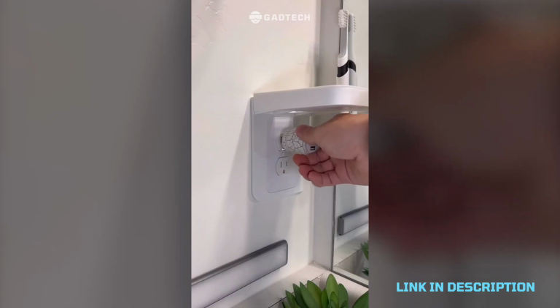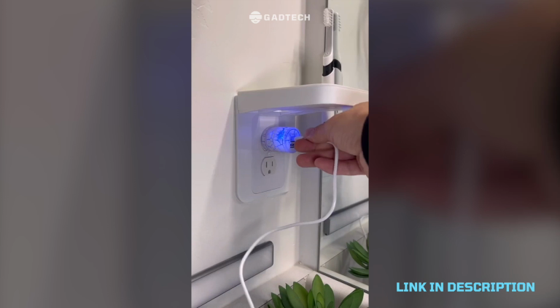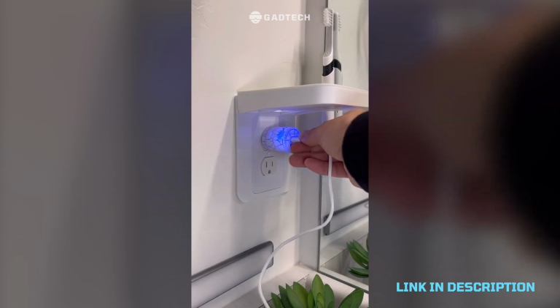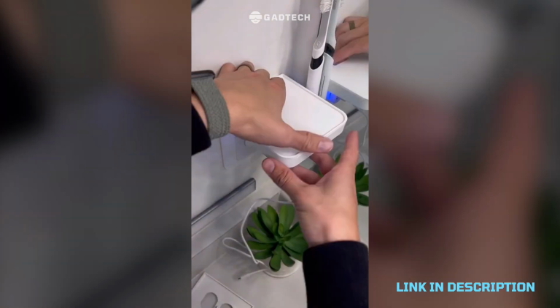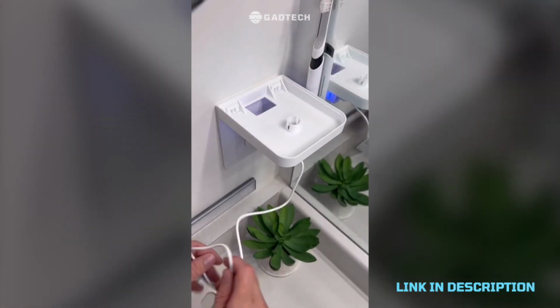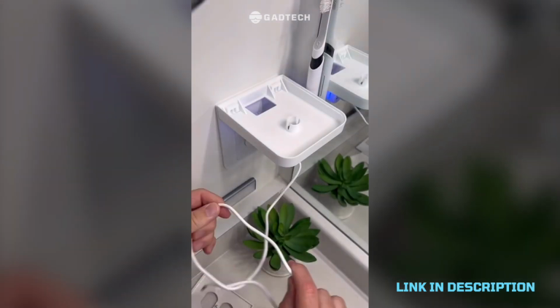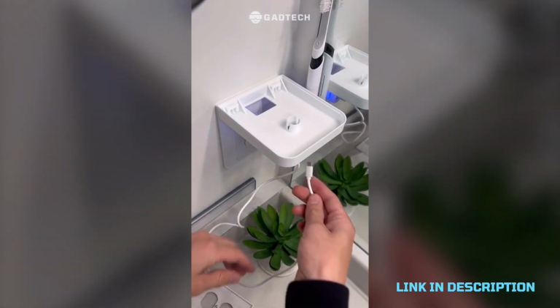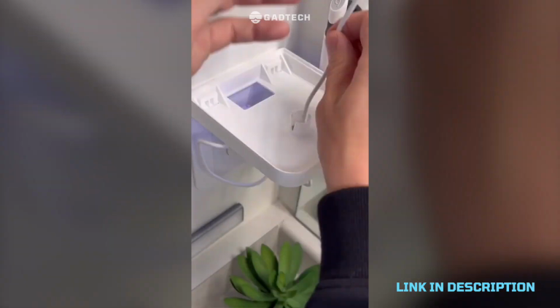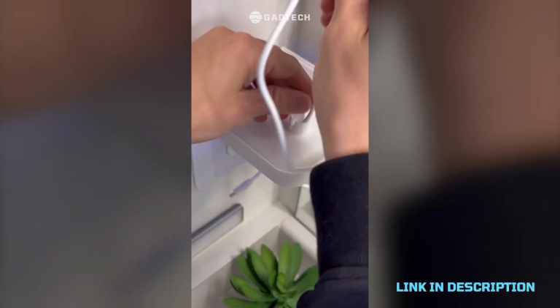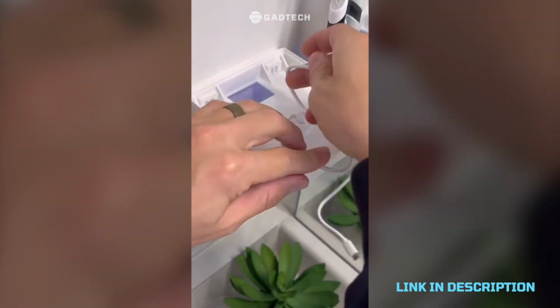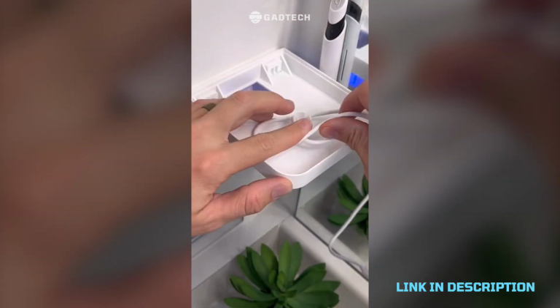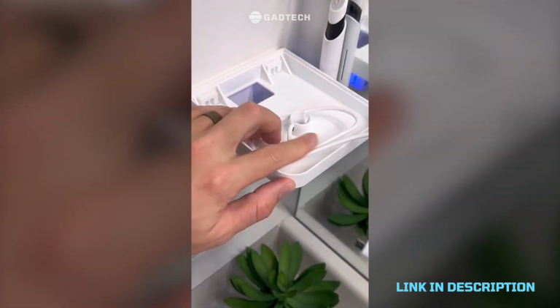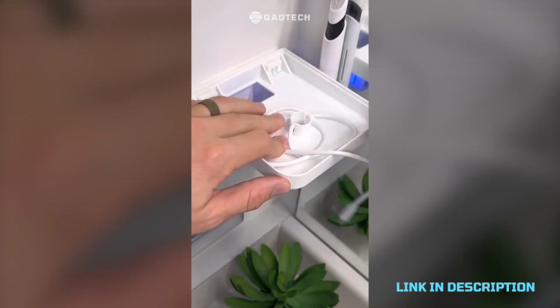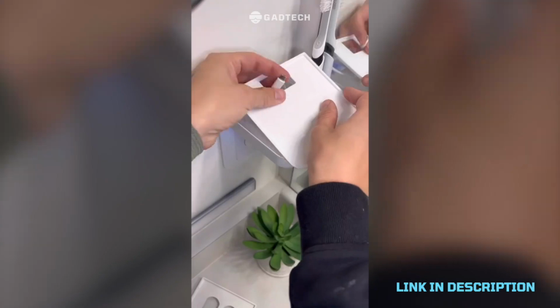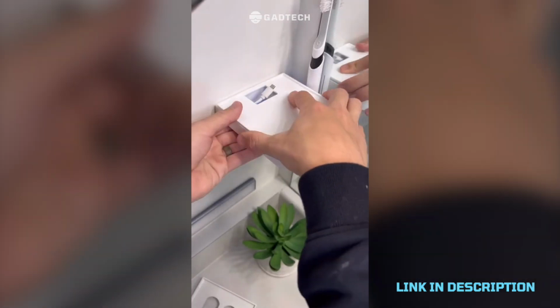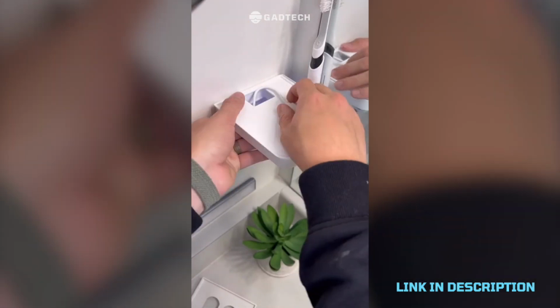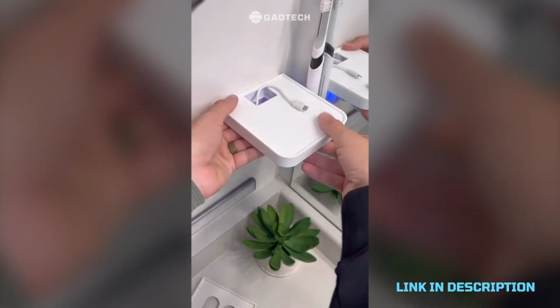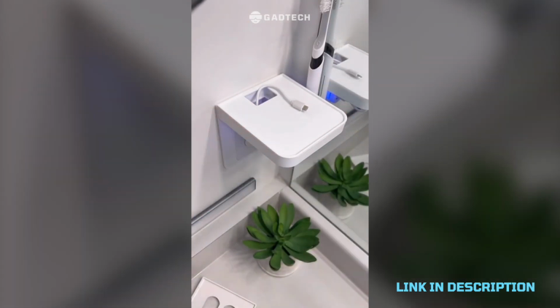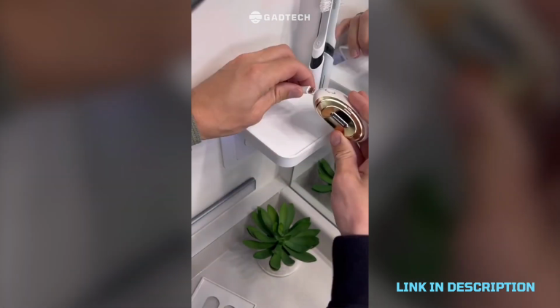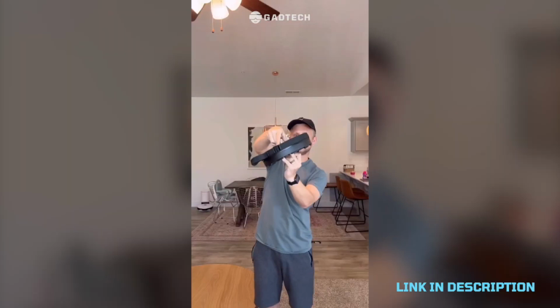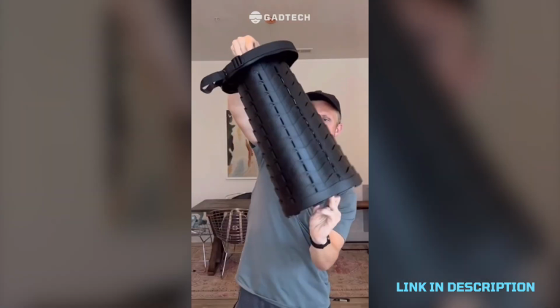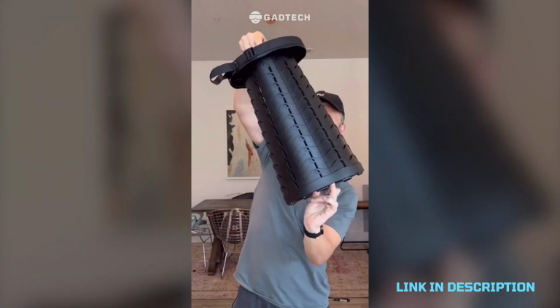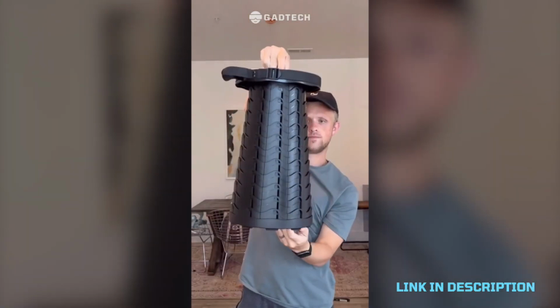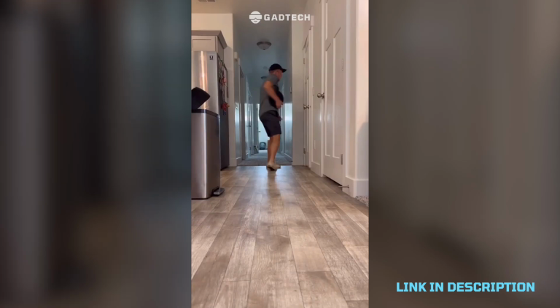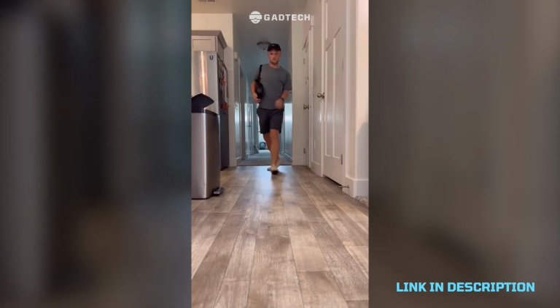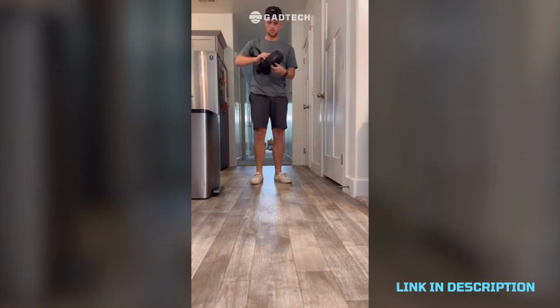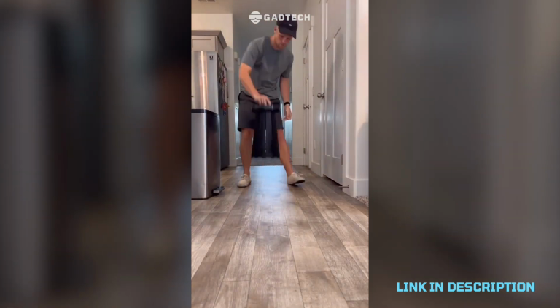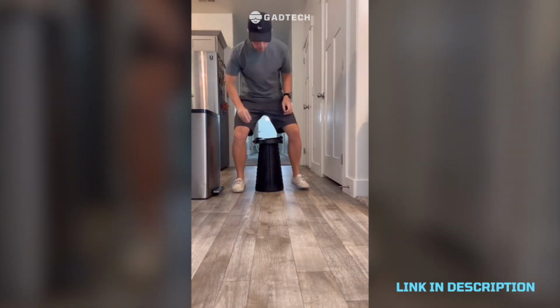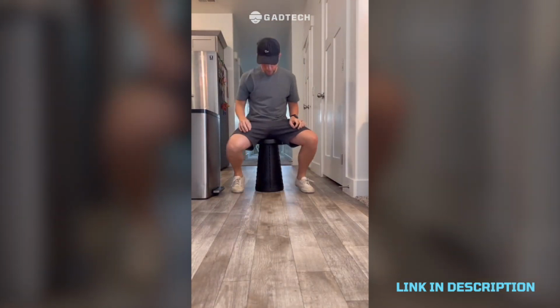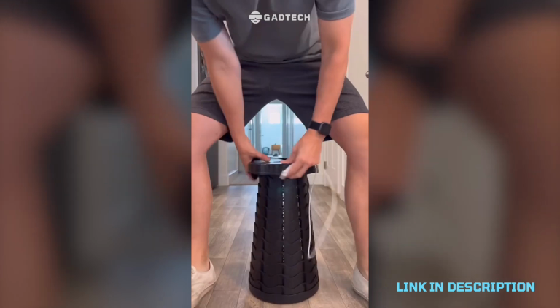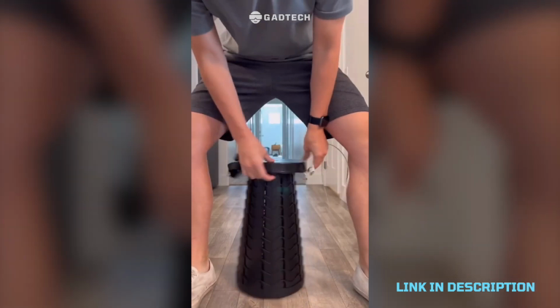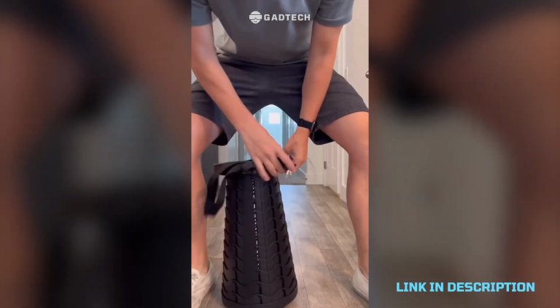The outlet shelf is easy to install and now you won't have to have things just hanging around. There's a little compartment to hide your cords. Also a telescoping stool that you can take anywhere with you — it even has a portable power bank to charge your phone.